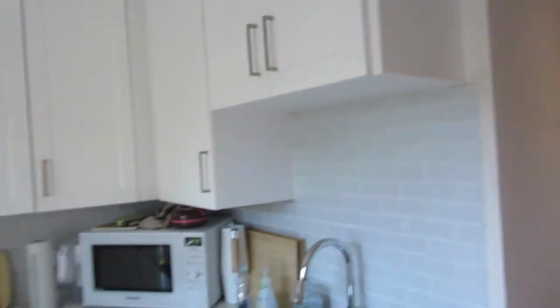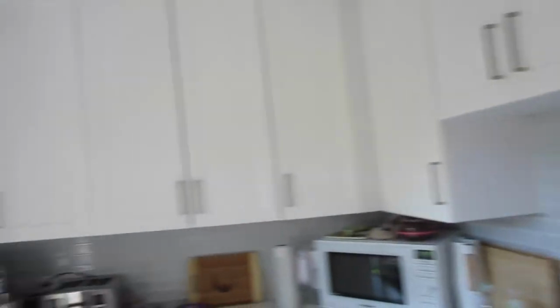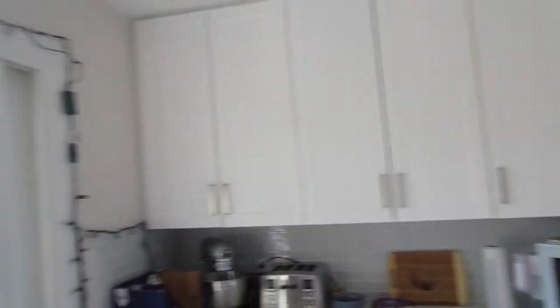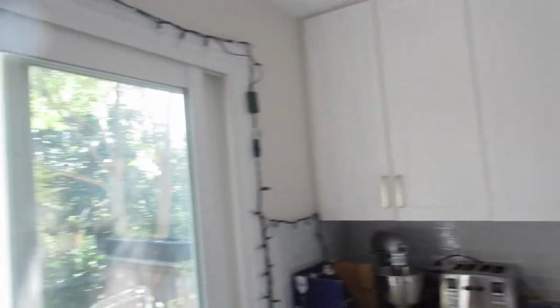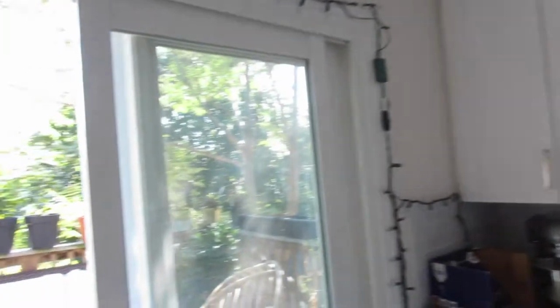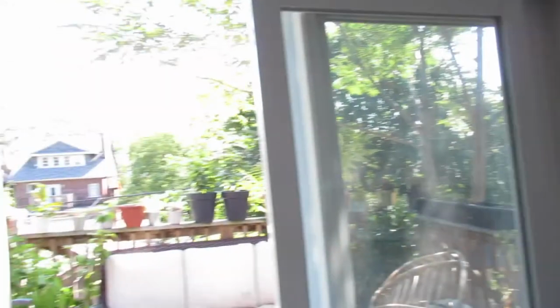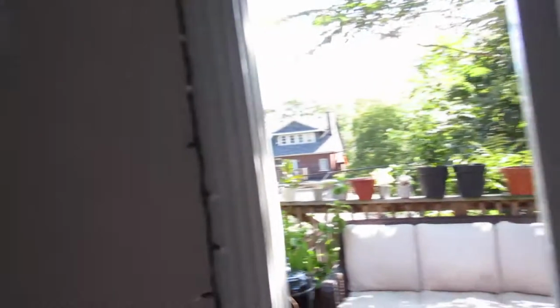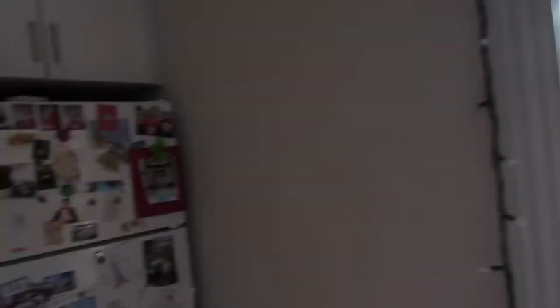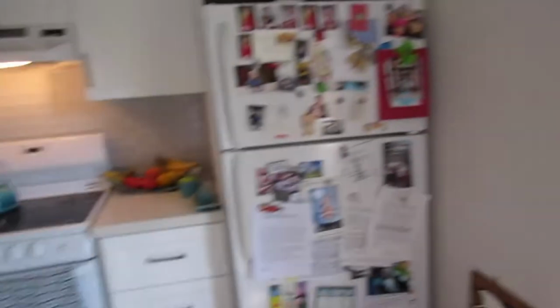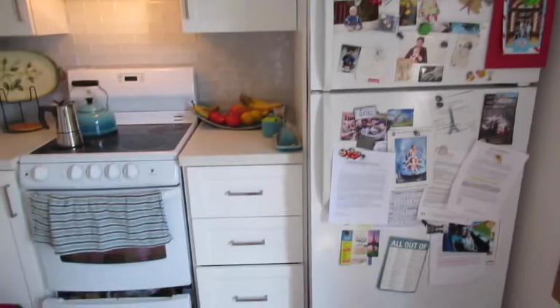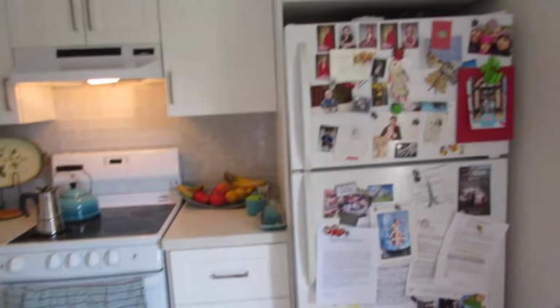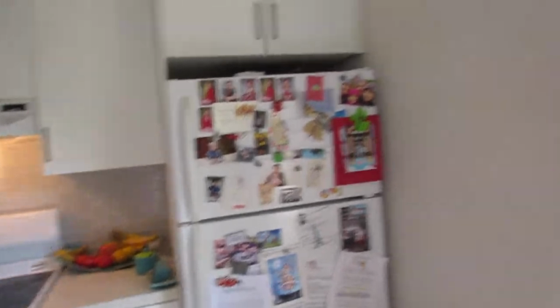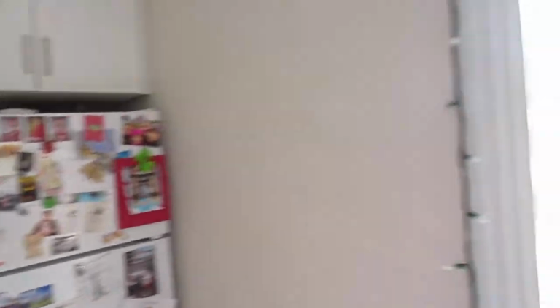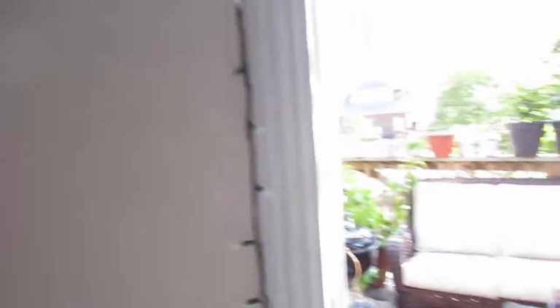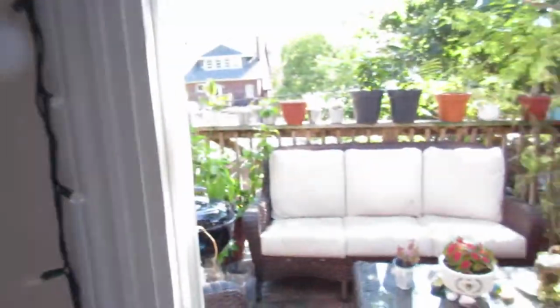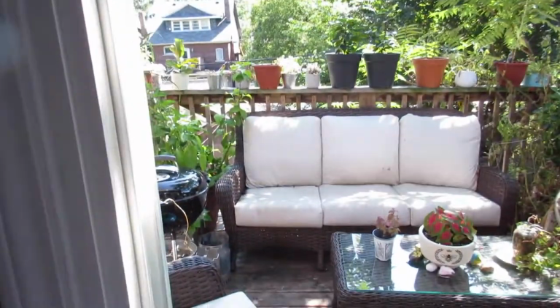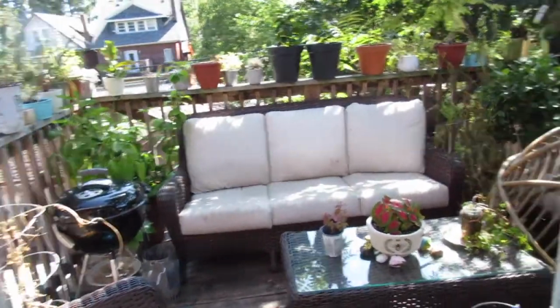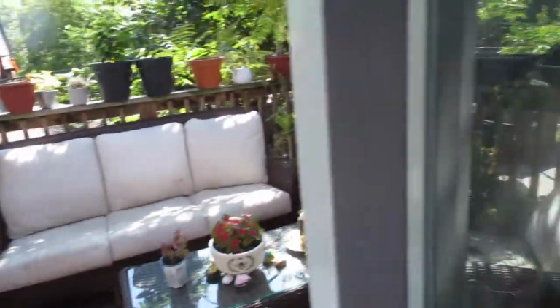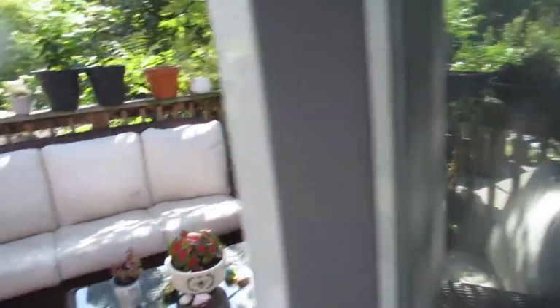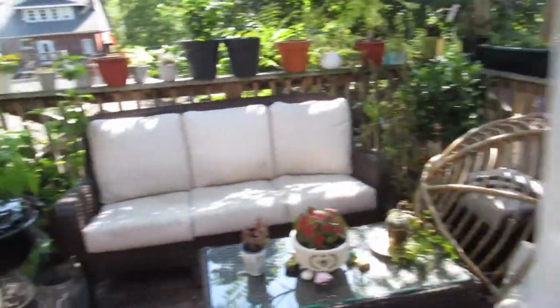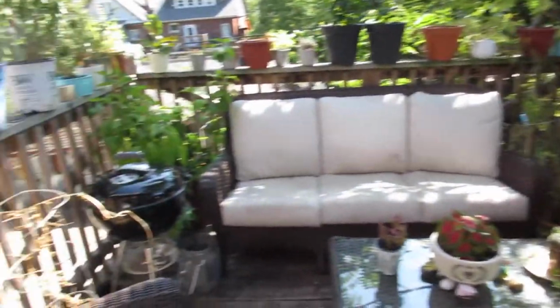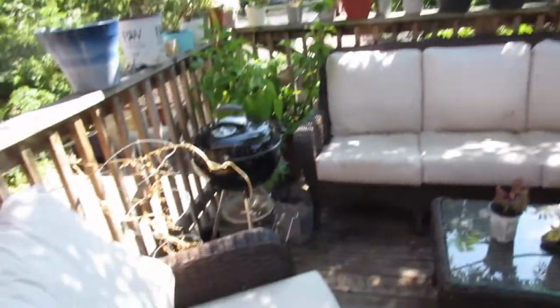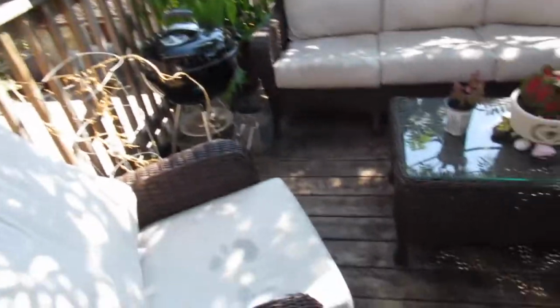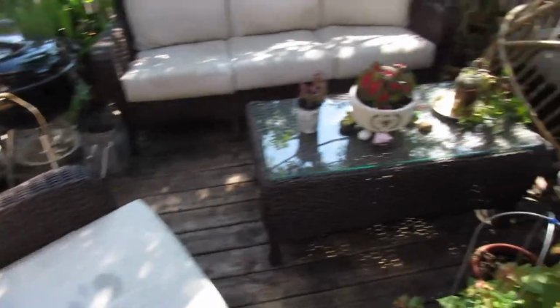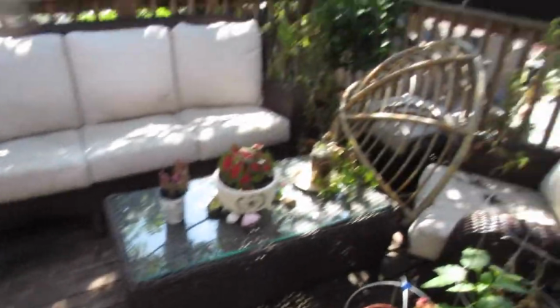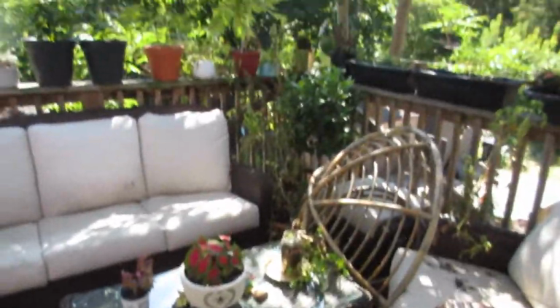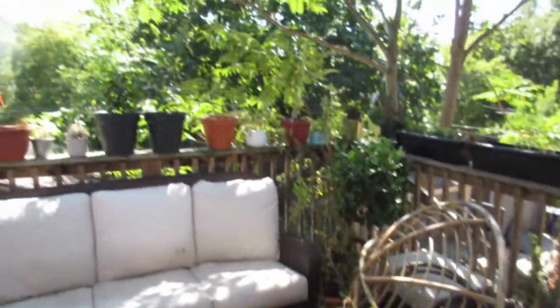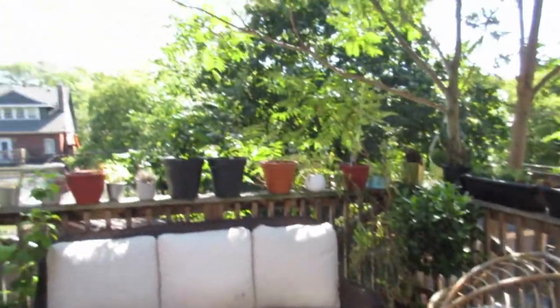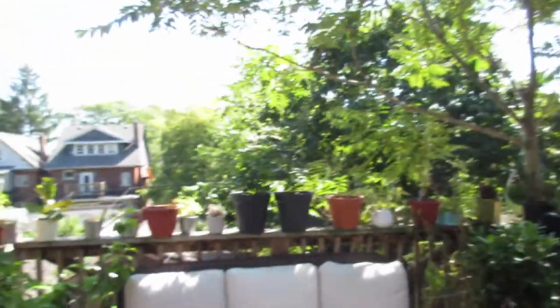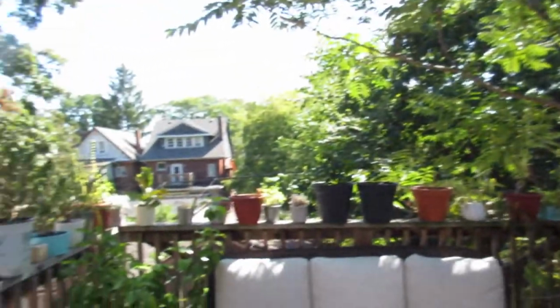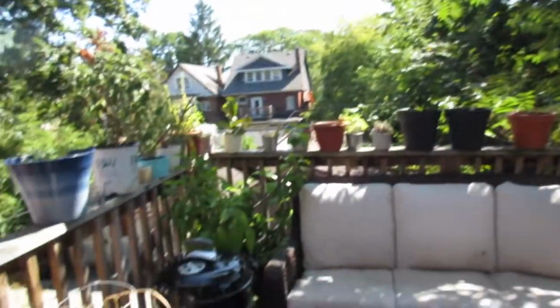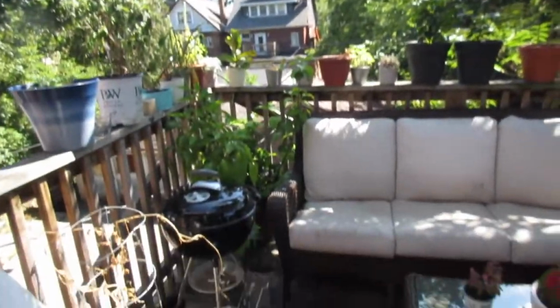Nice backsplash. This is completely gutted and renovated just a couple of years ago, so you can see it's in fantastic condition. This is a nice walkout and this is a private little oasis up in the trees here — how pretty is that?